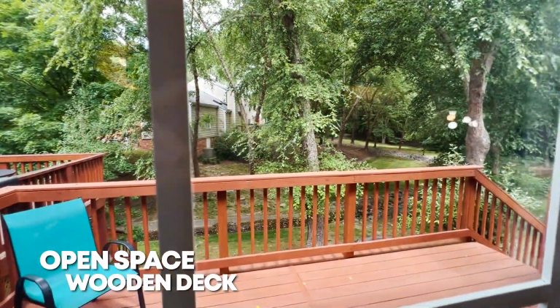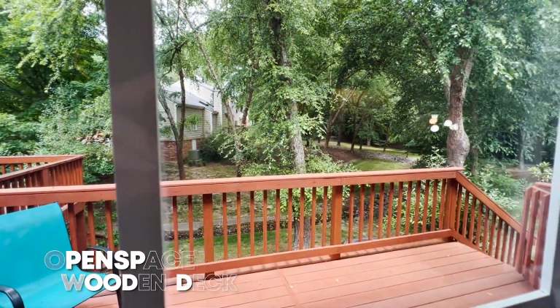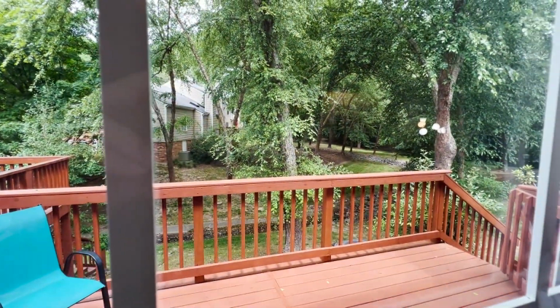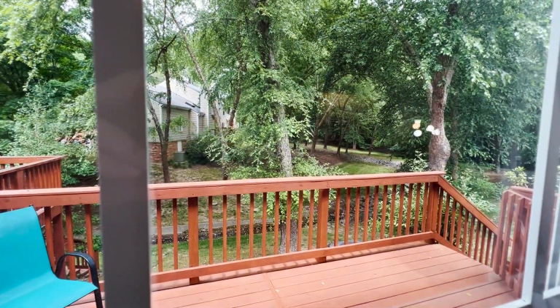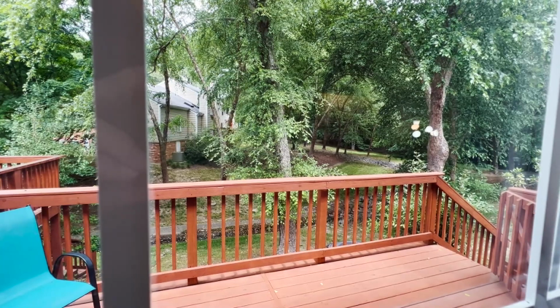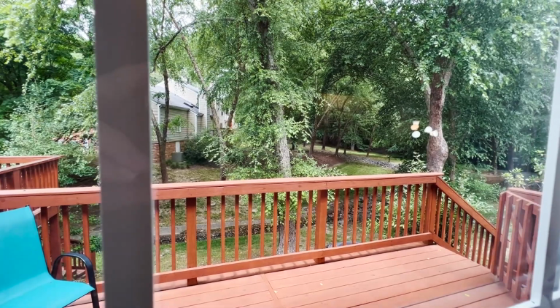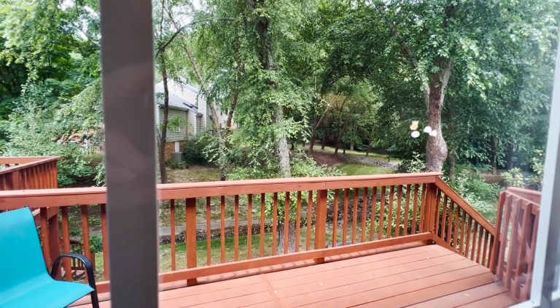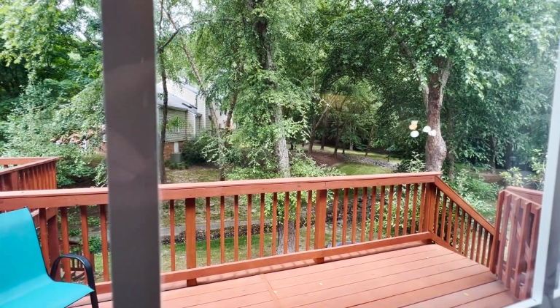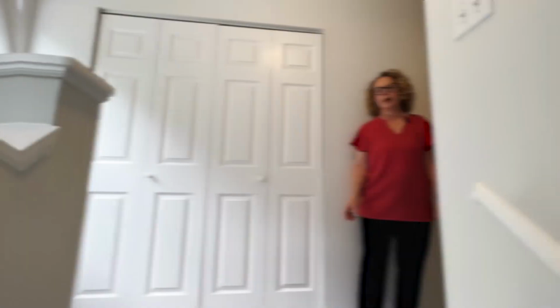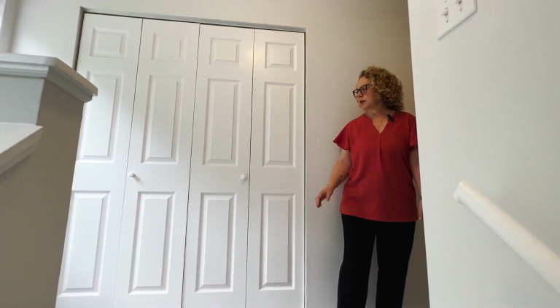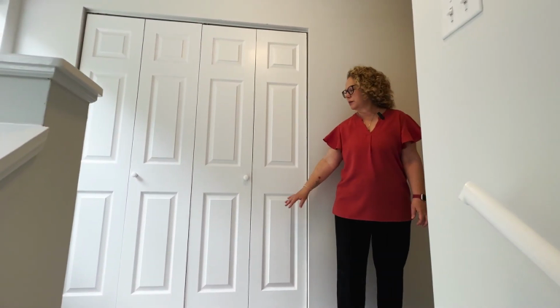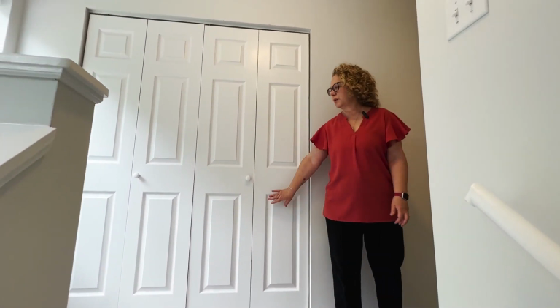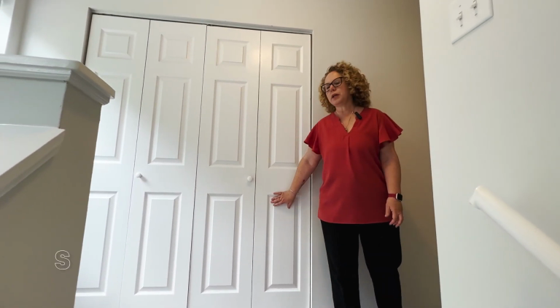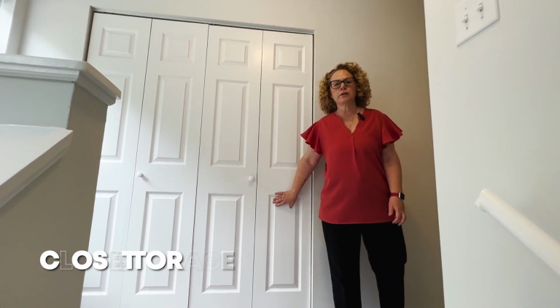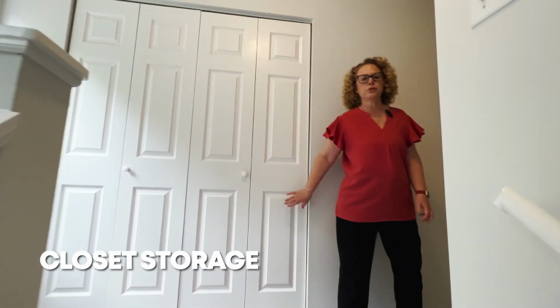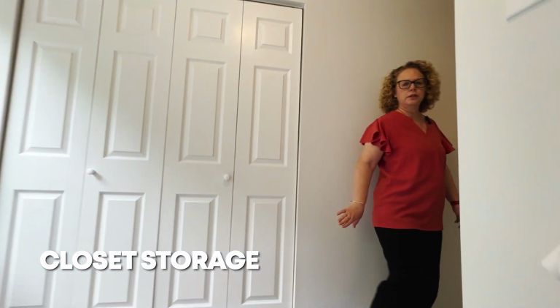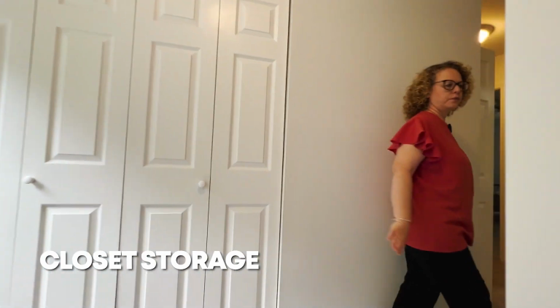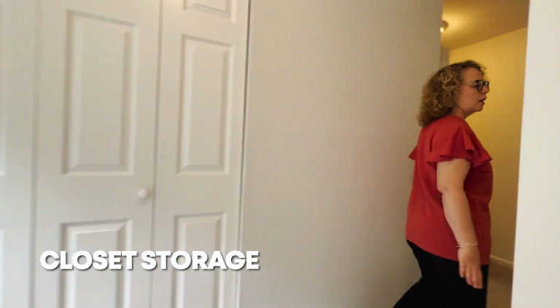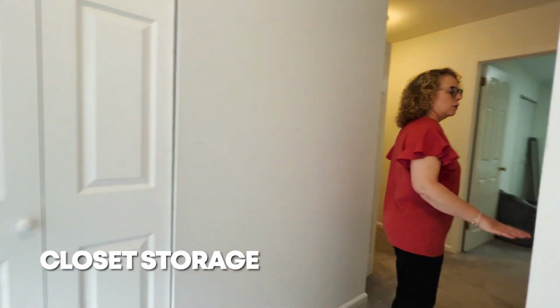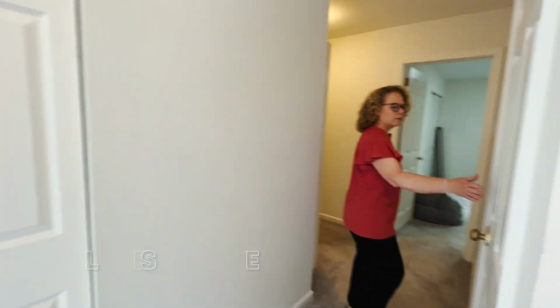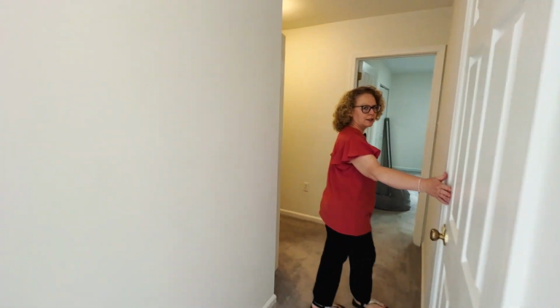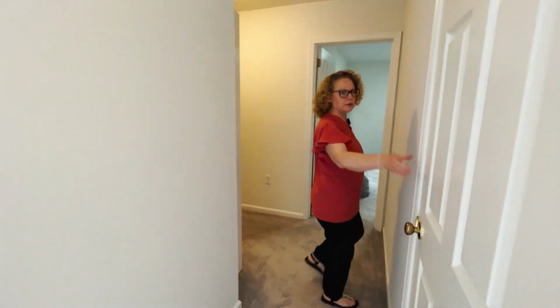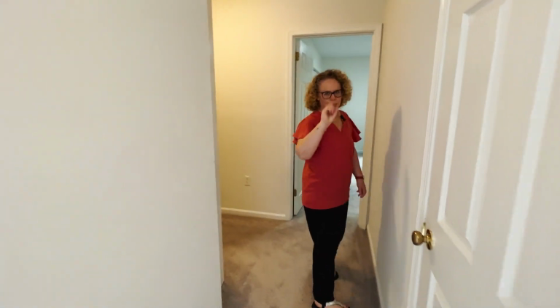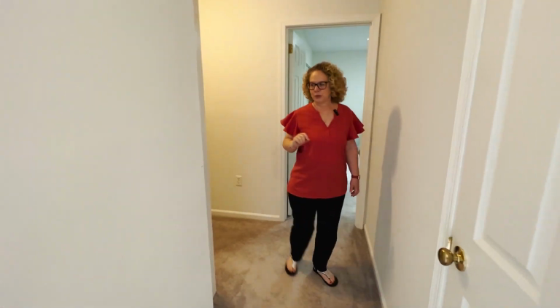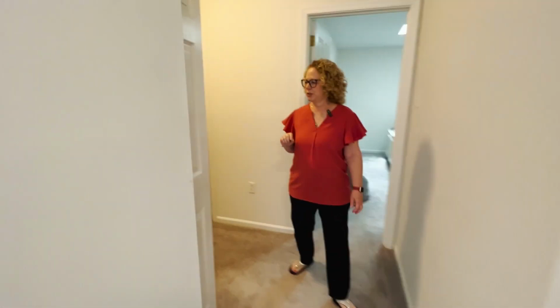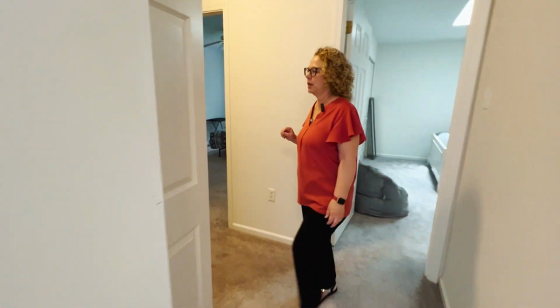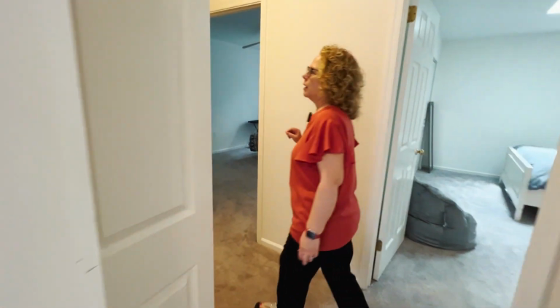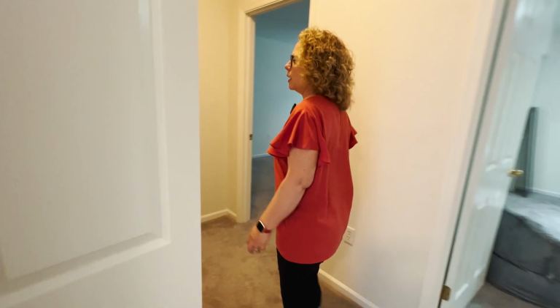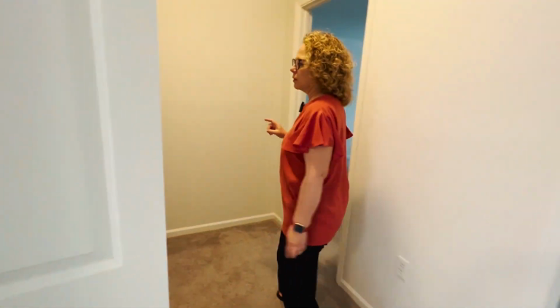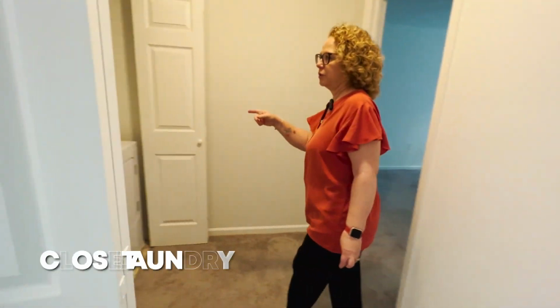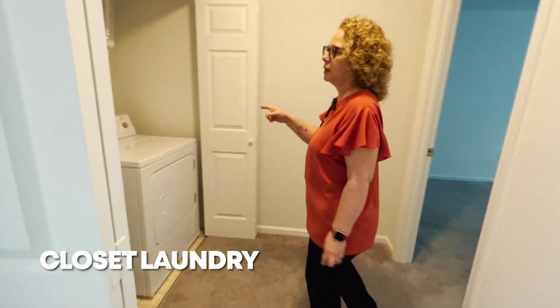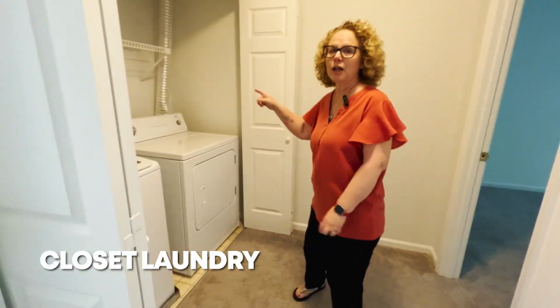Let's go check upstairs. At the top of the stairs we have a big closet for storage, a linen closet for more storage, and then the laundry in a closet with a little bit more storage.